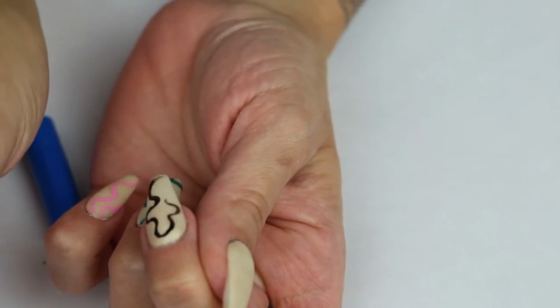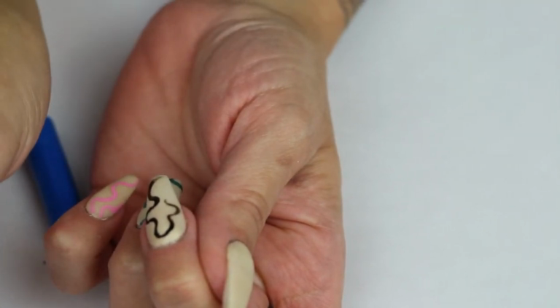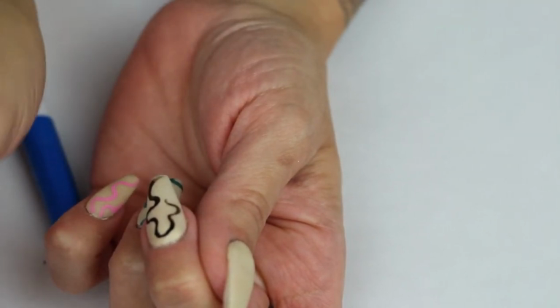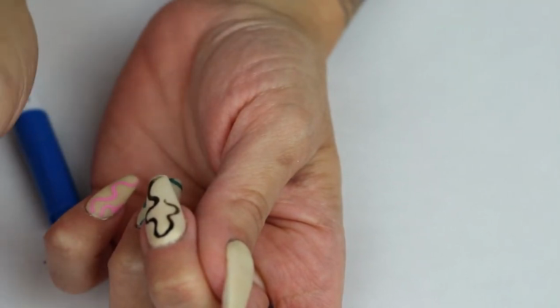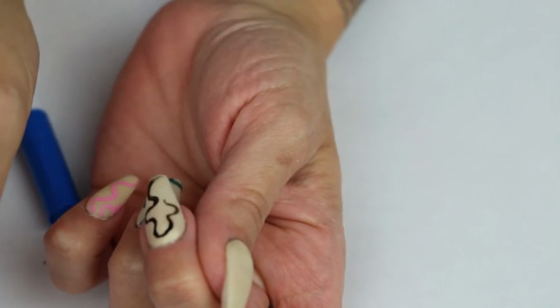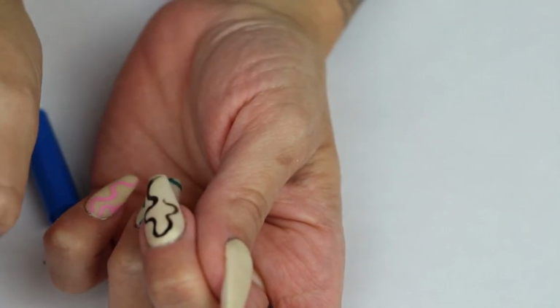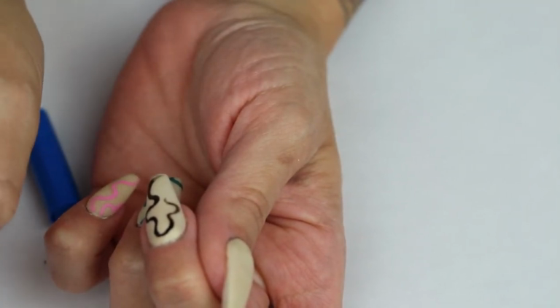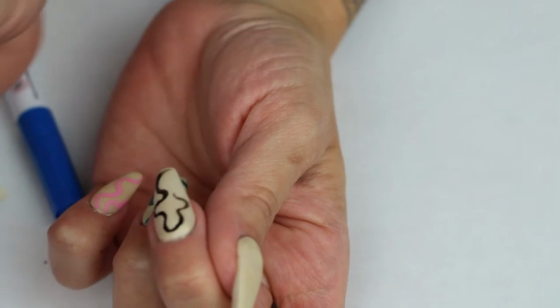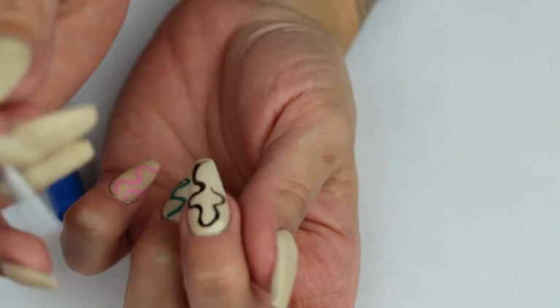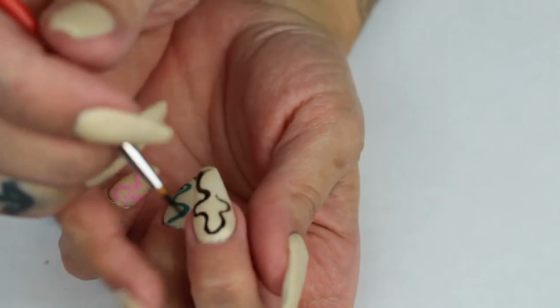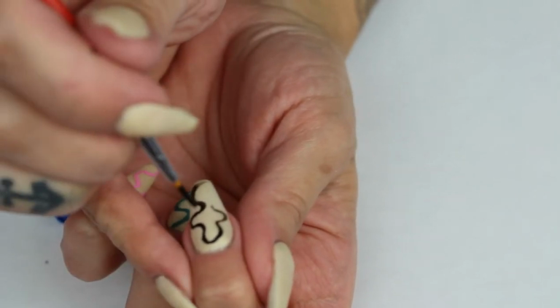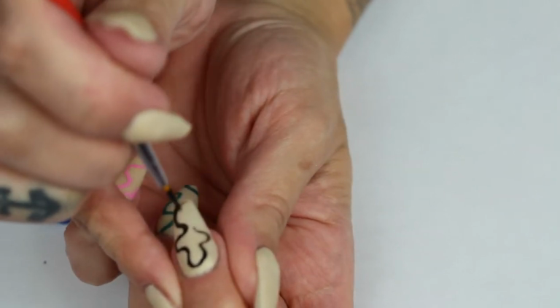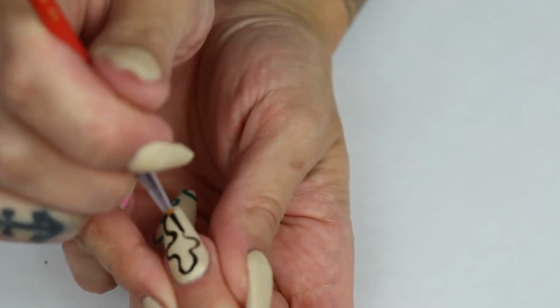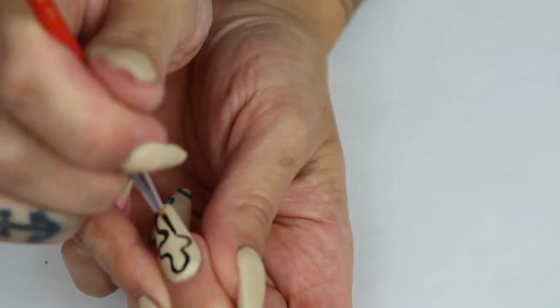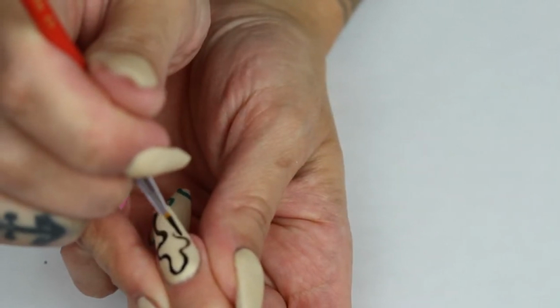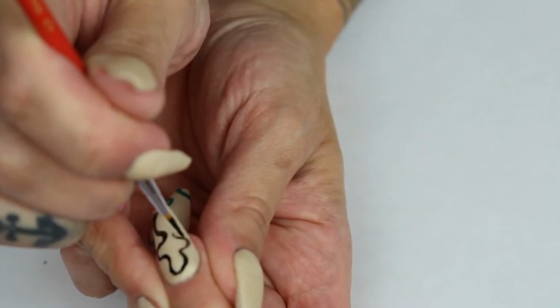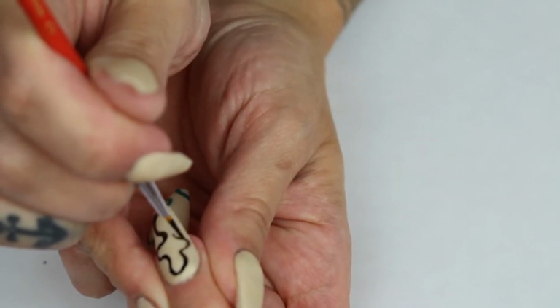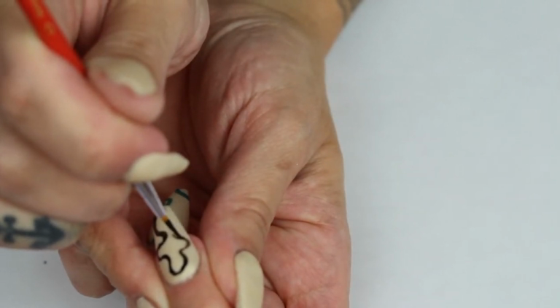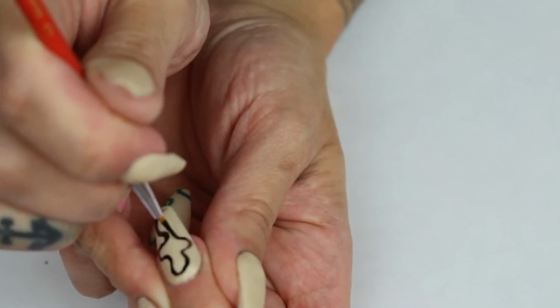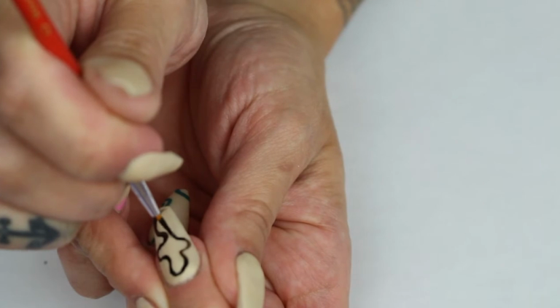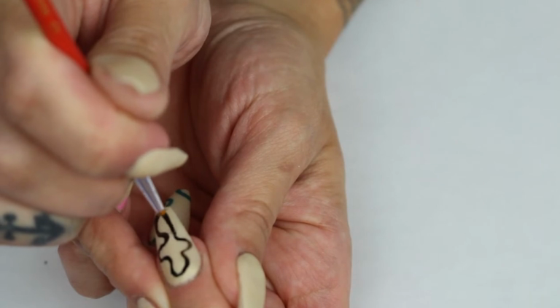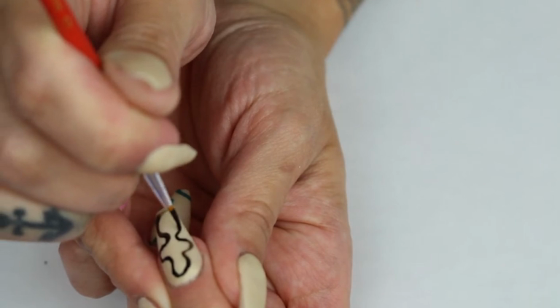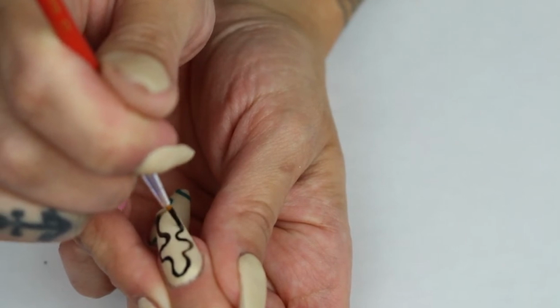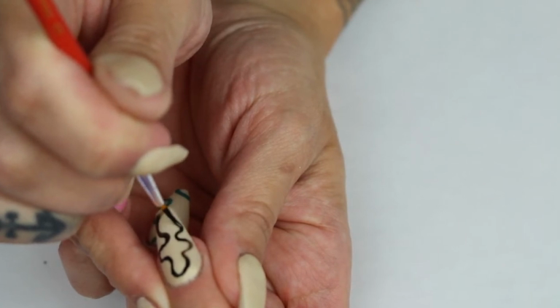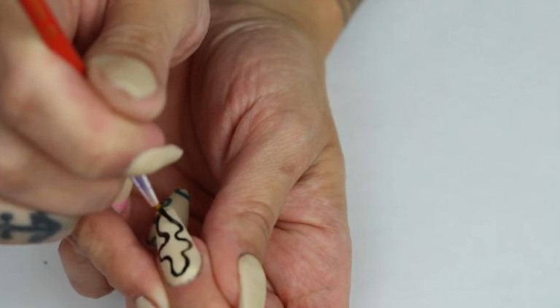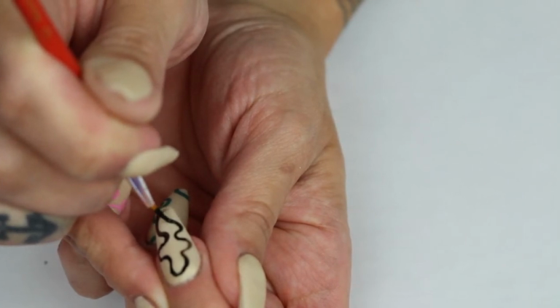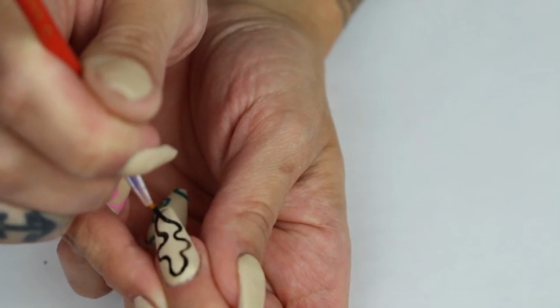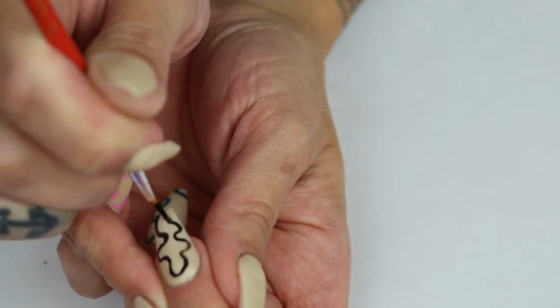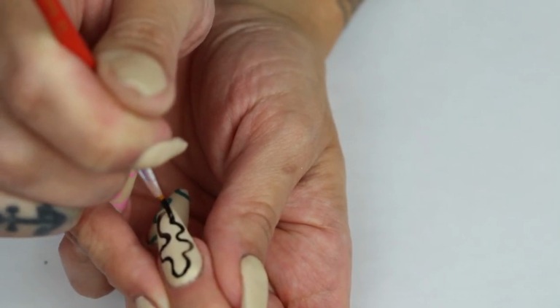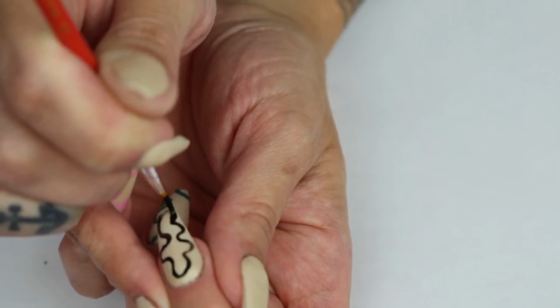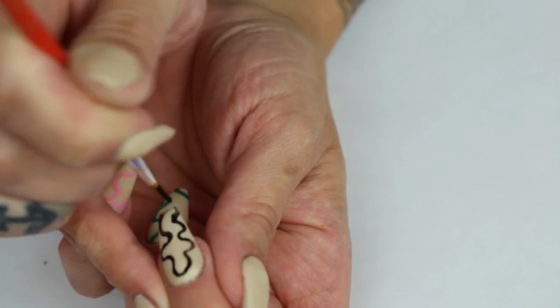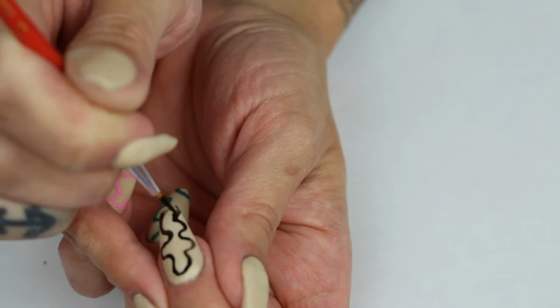I think this oval type shape actually looks a little bit nicer on an almond nail rather than the coffin shape I've got going on here, but we'll make it work.